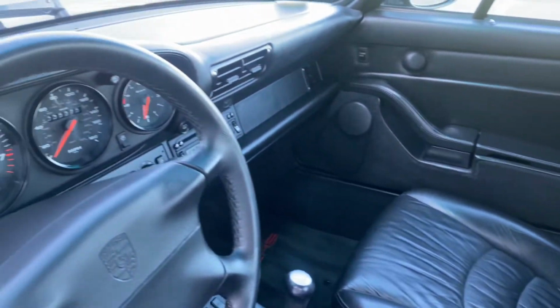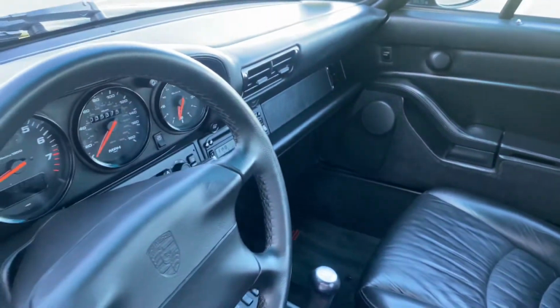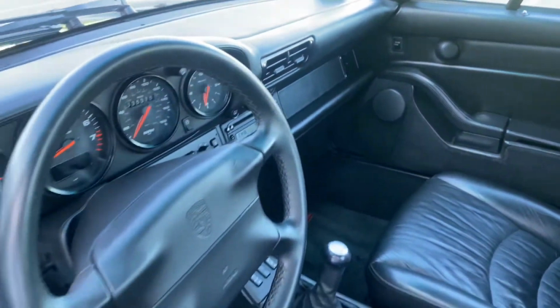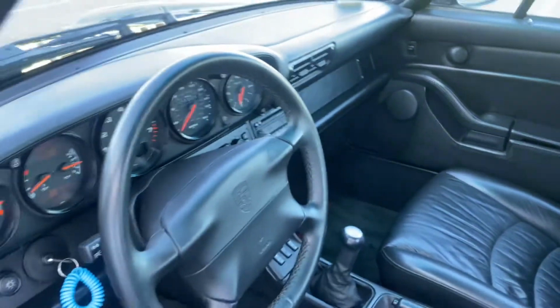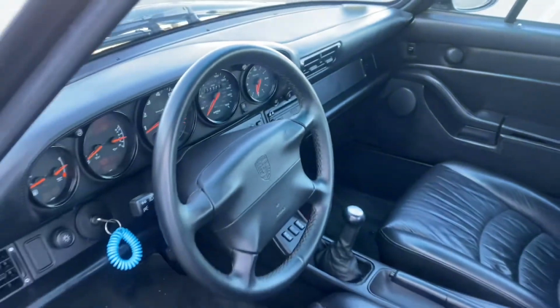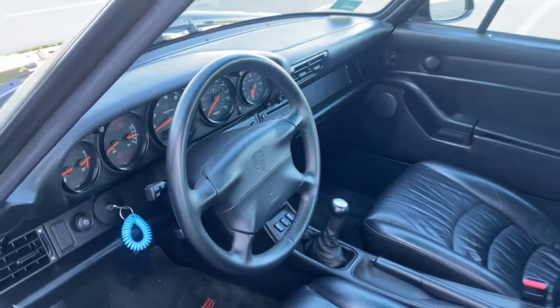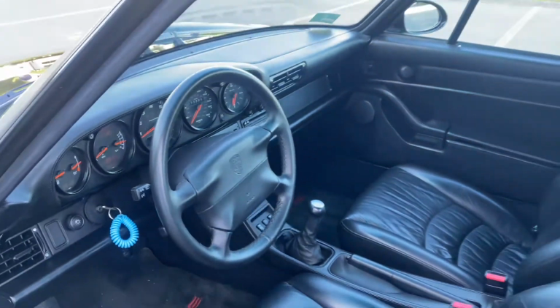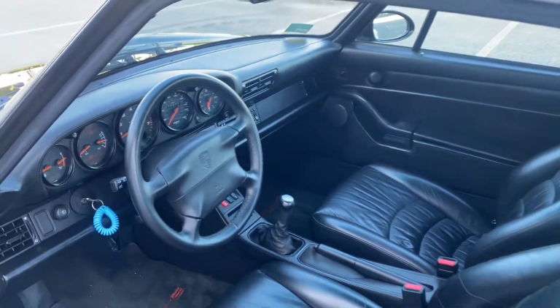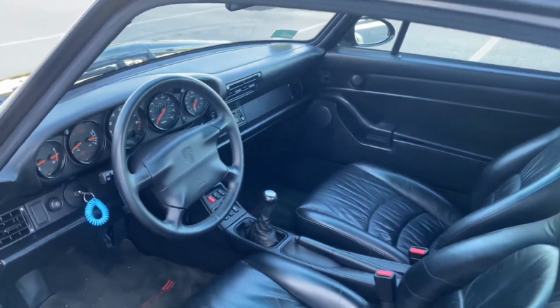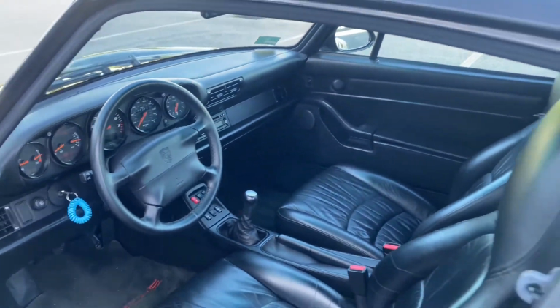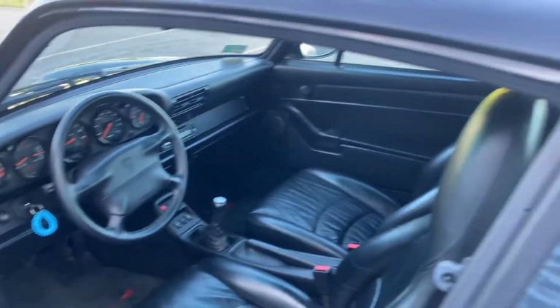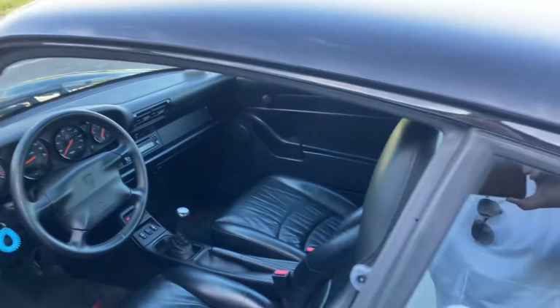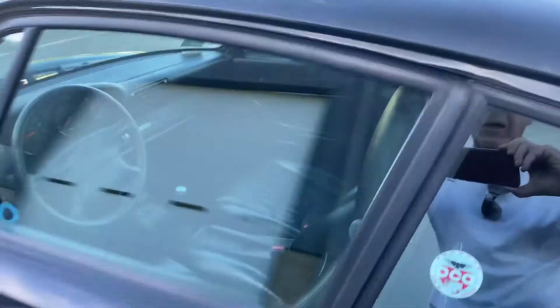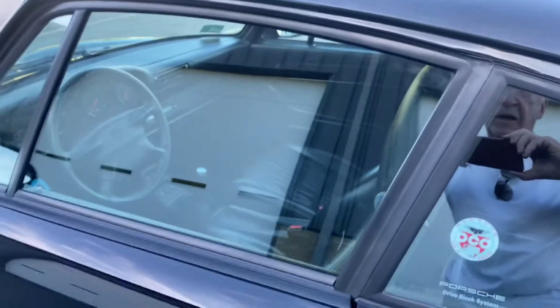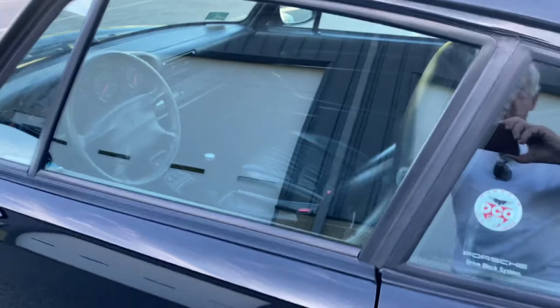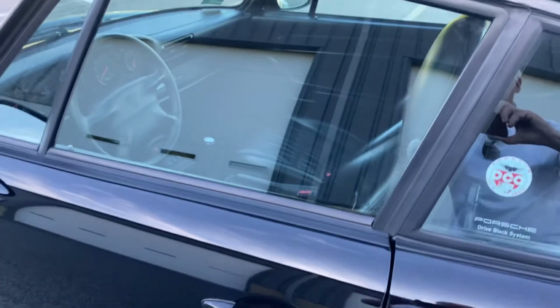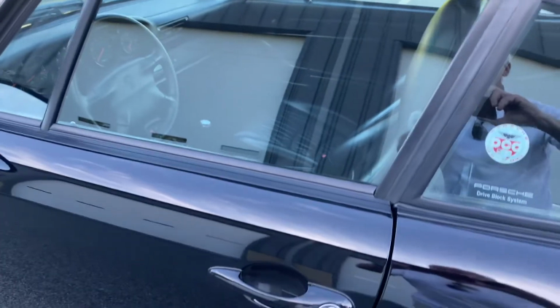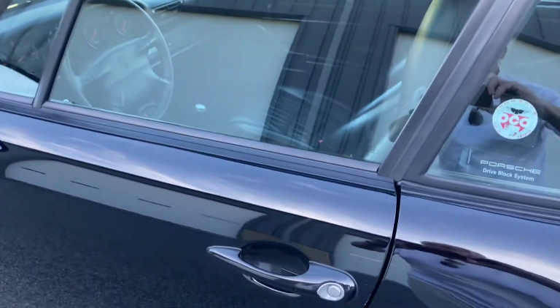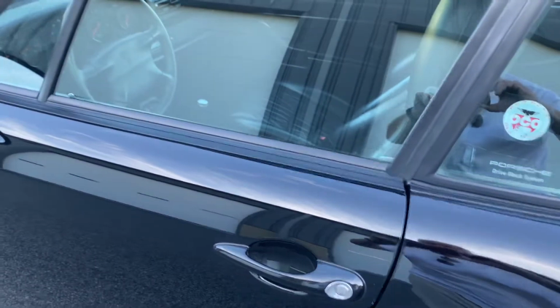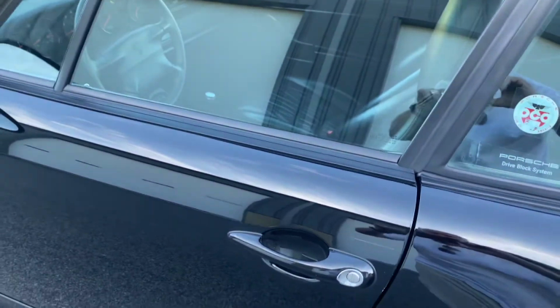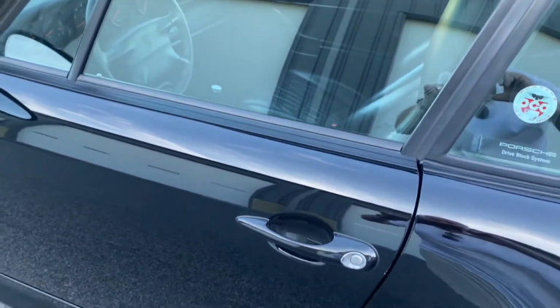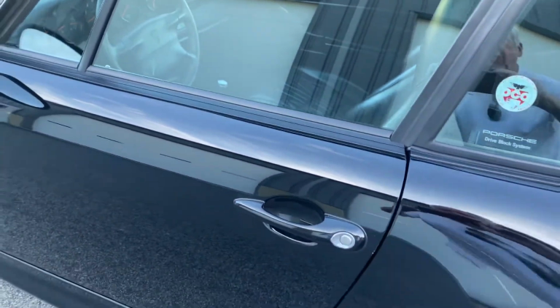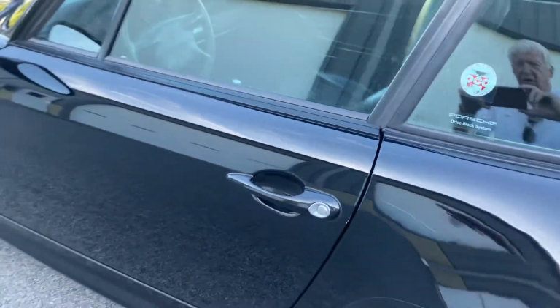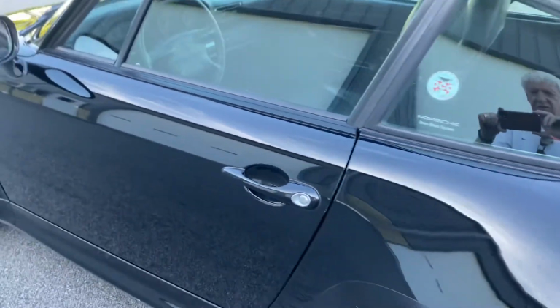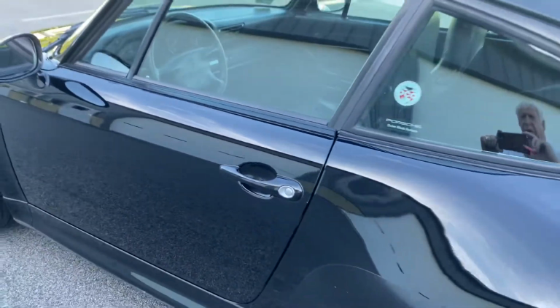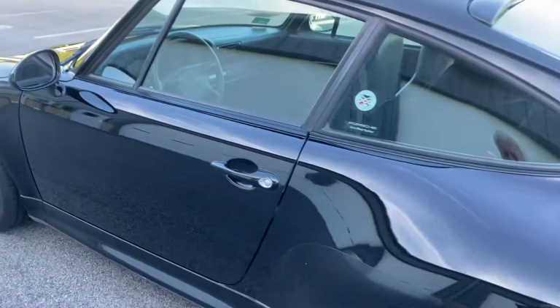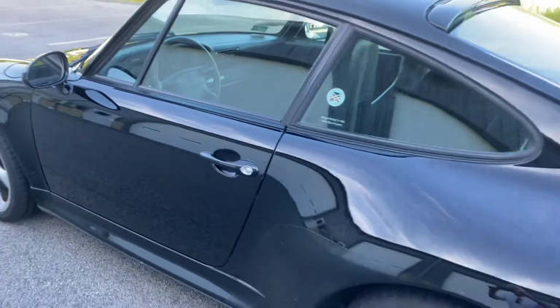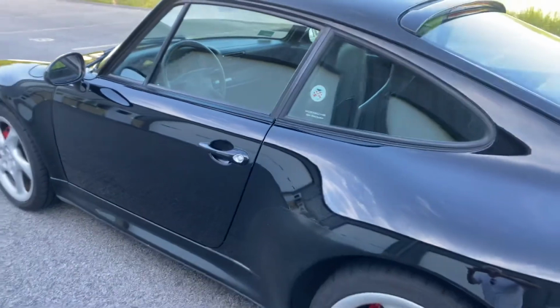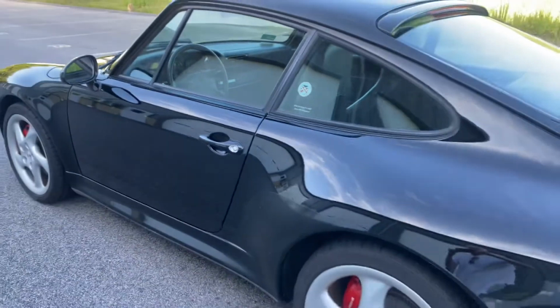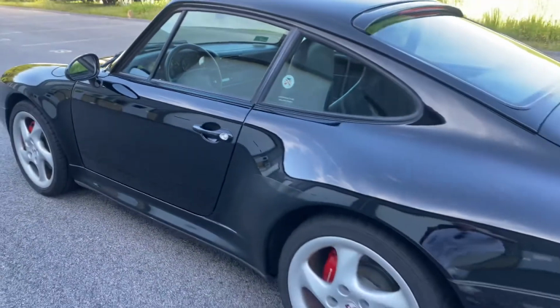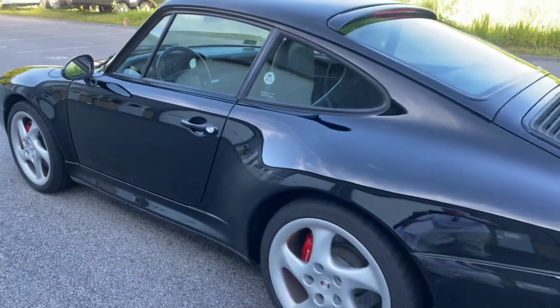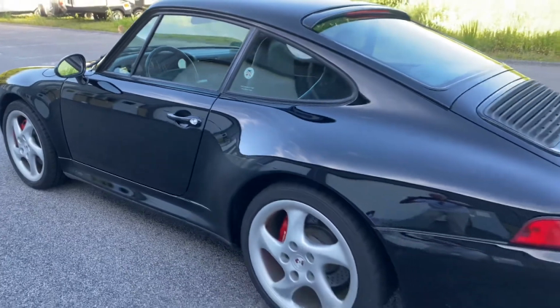Original radio with hi-fi sound. And there's the ping that you'll often hear on a car that's had no body work, especially from this 993 era.